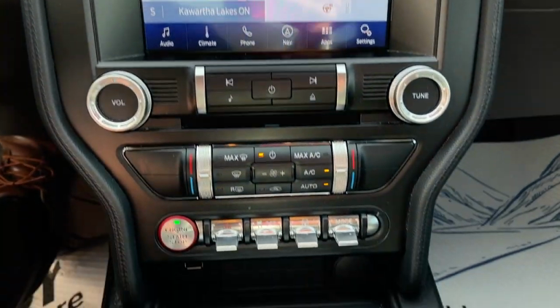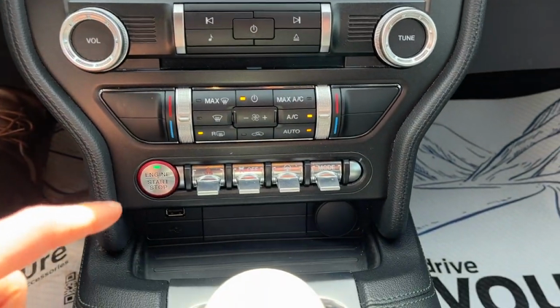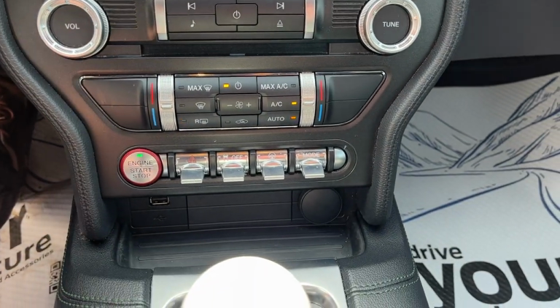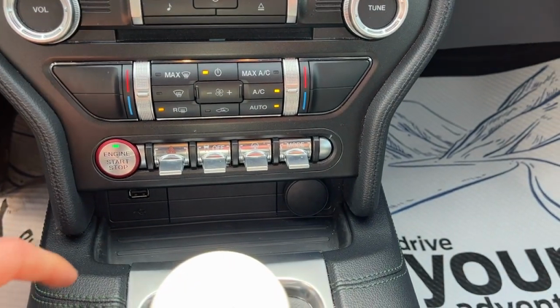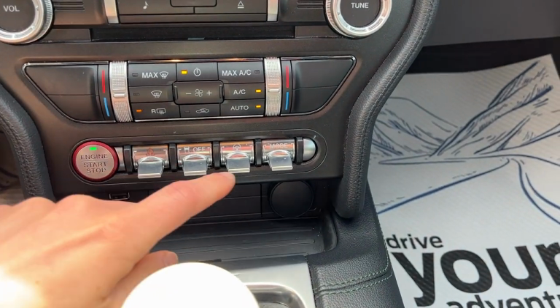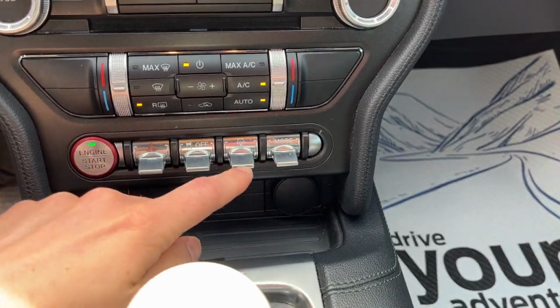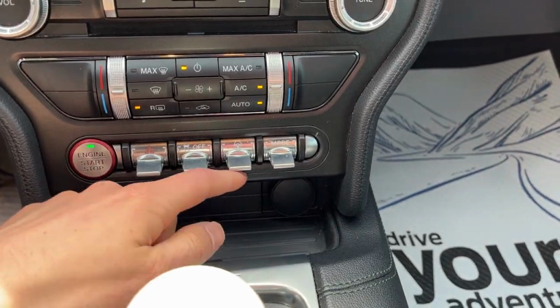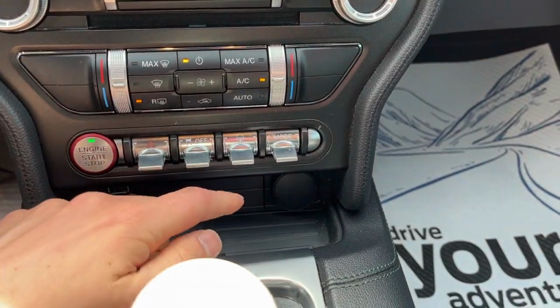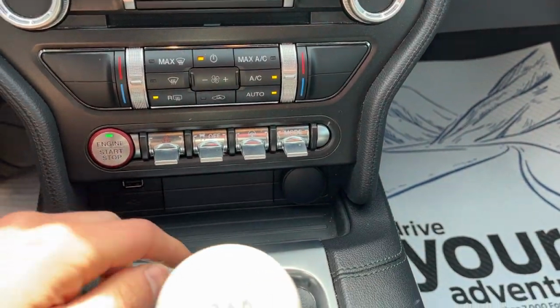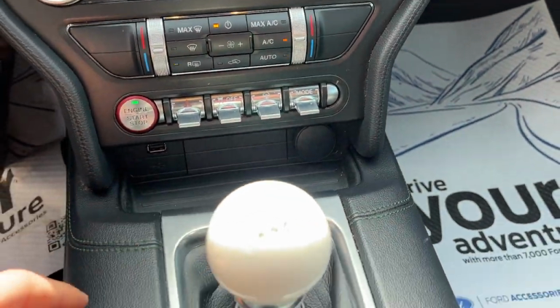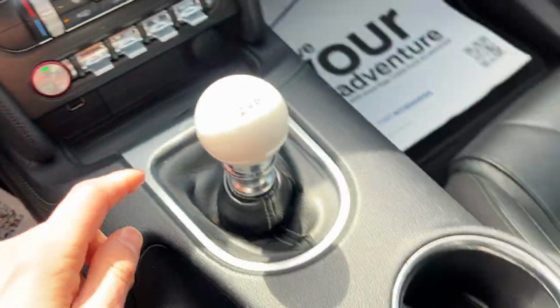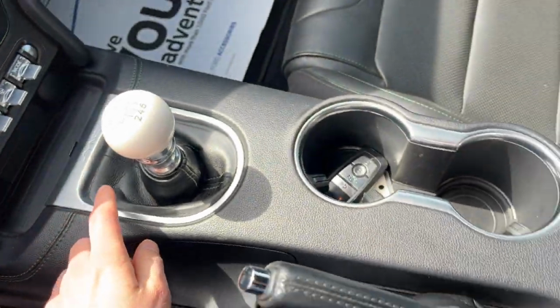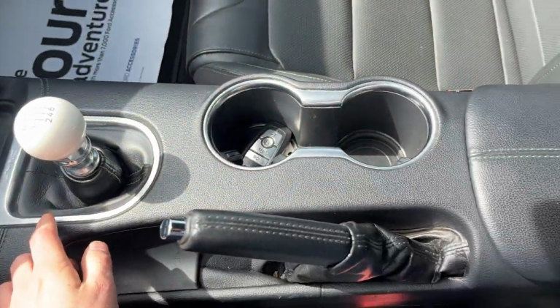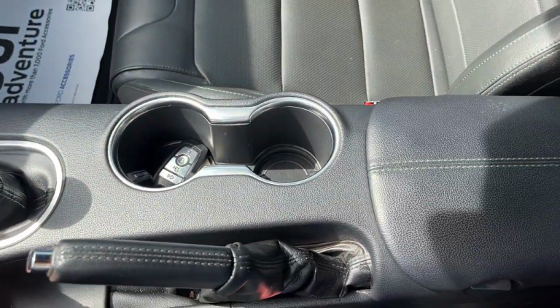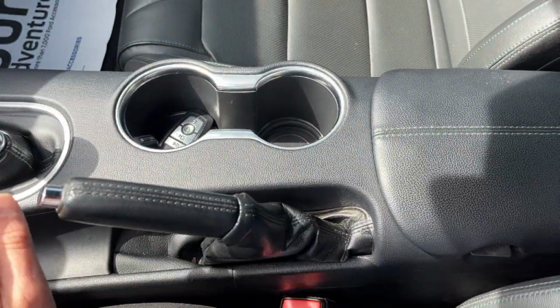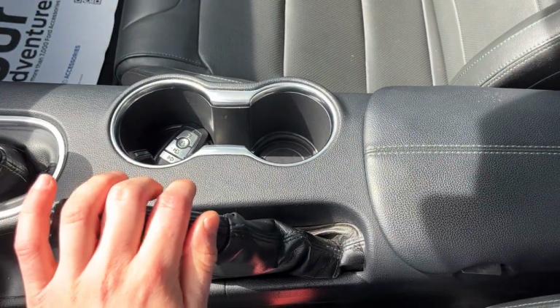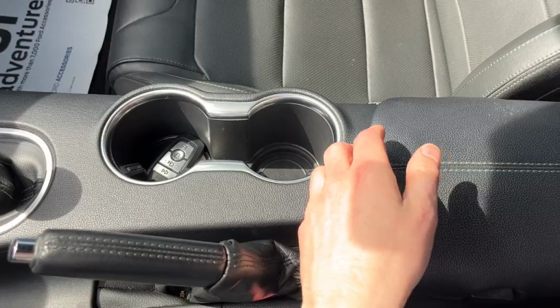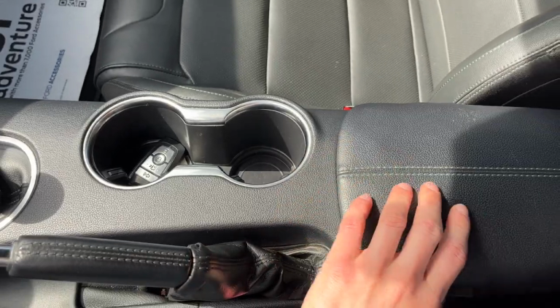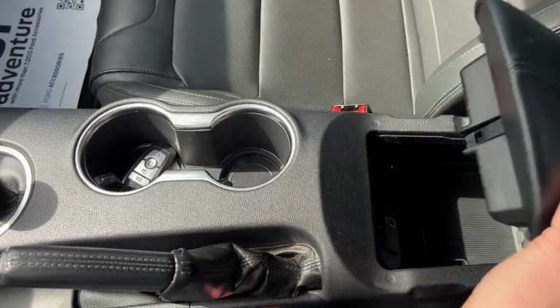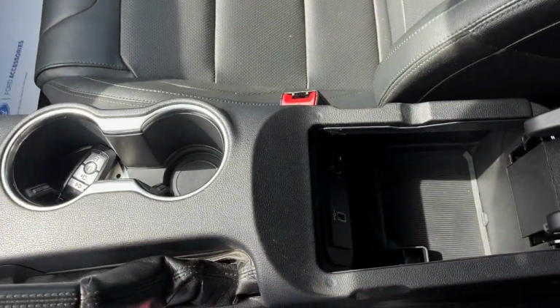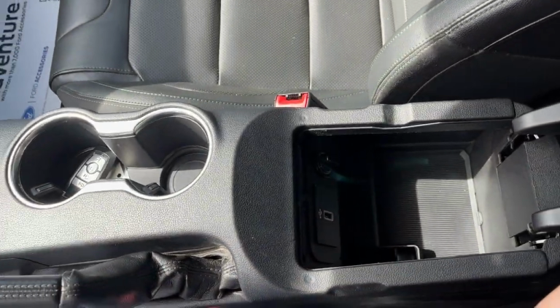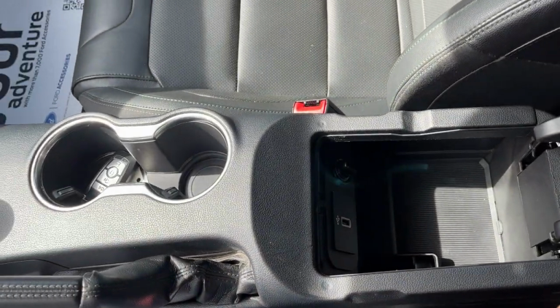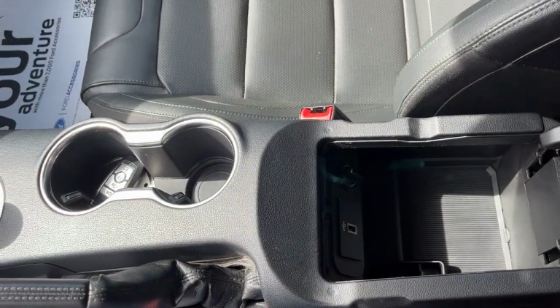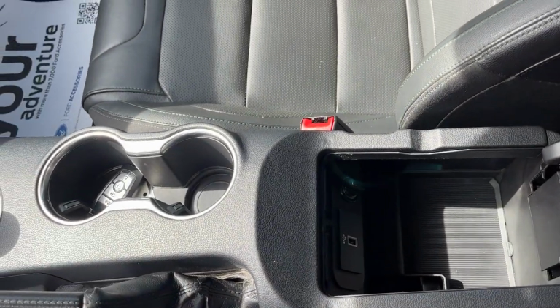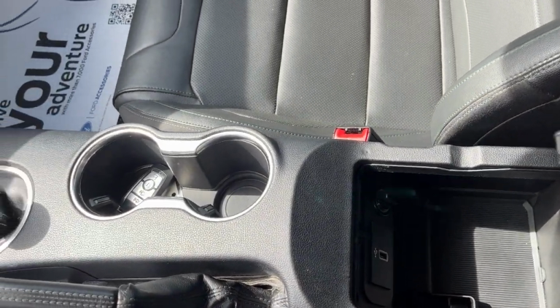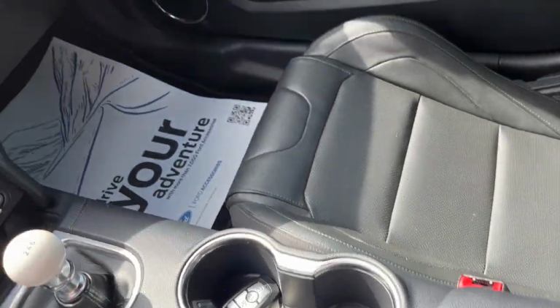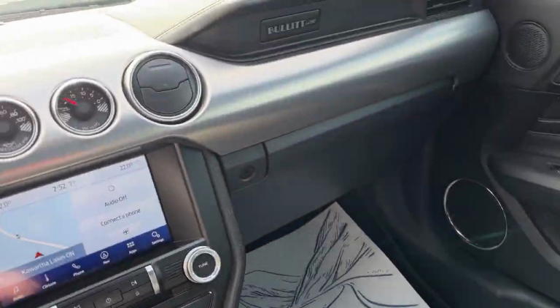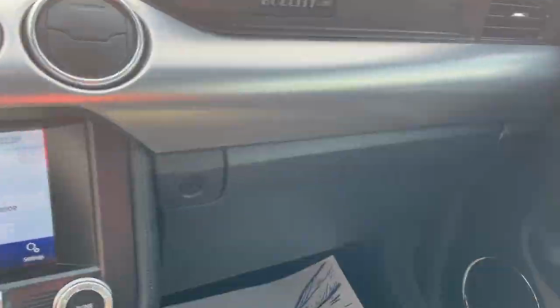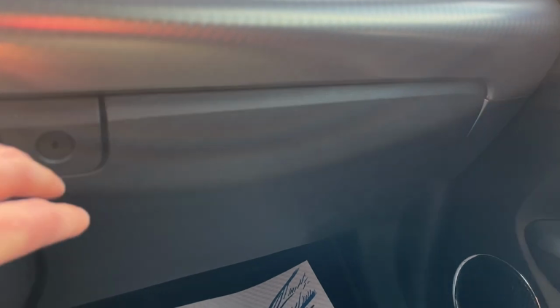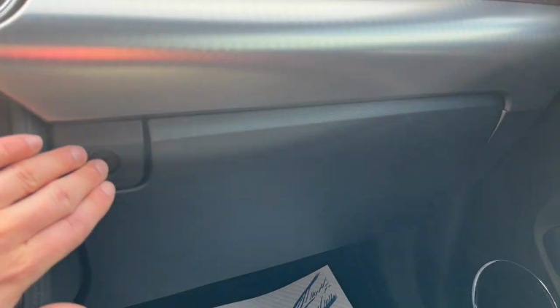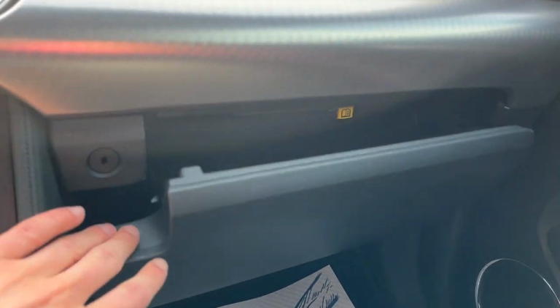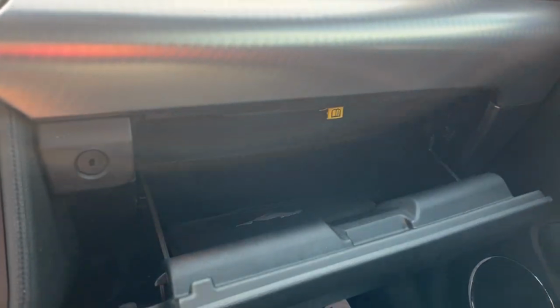You have your different climate controls, and you've got these really satisfying switches down here, and then in the center console area, you do have your parking brake, and then you have storage in the center console as well as USB in there also, and then you have your lockable glove box up front here.